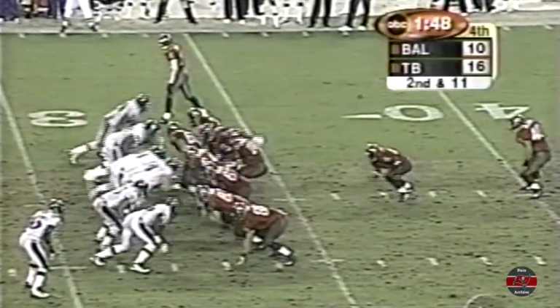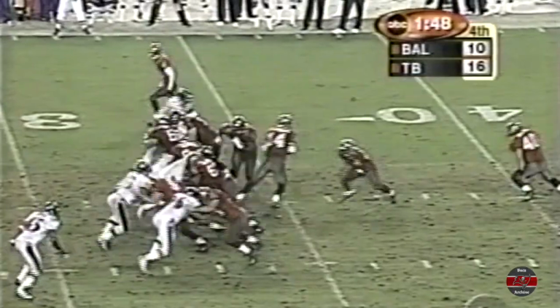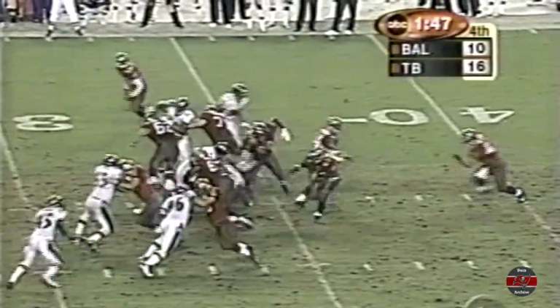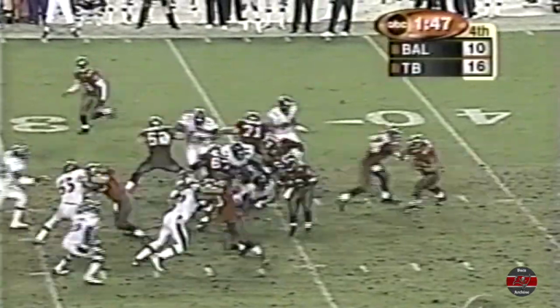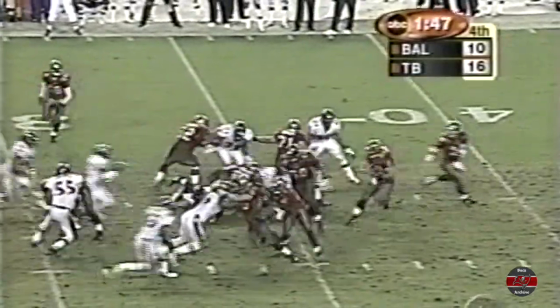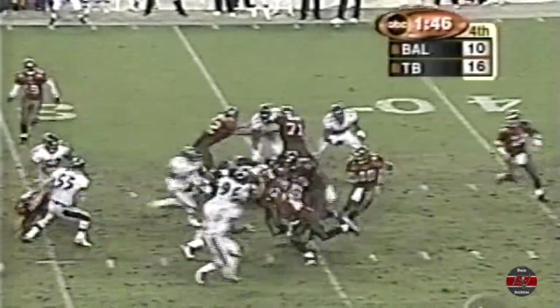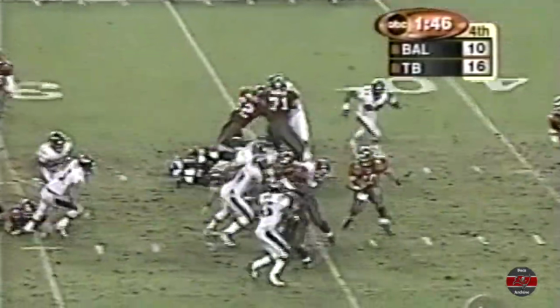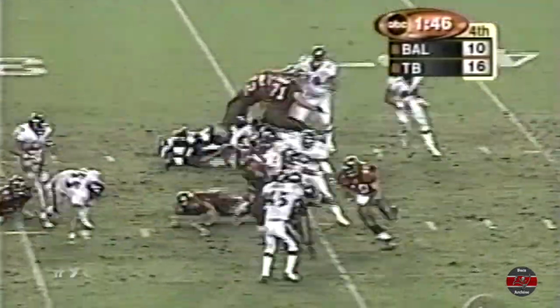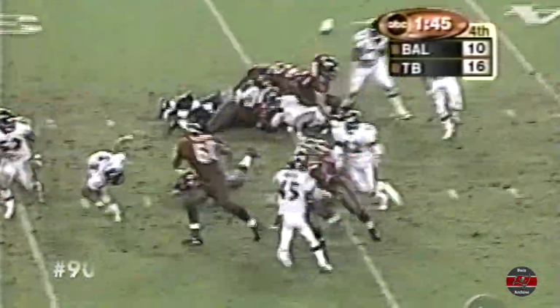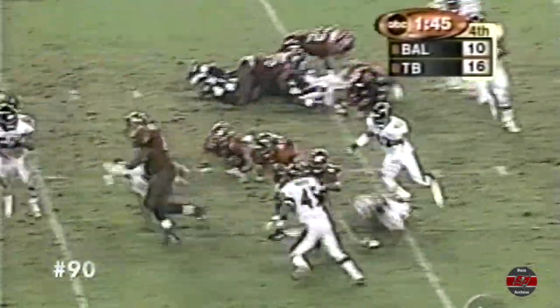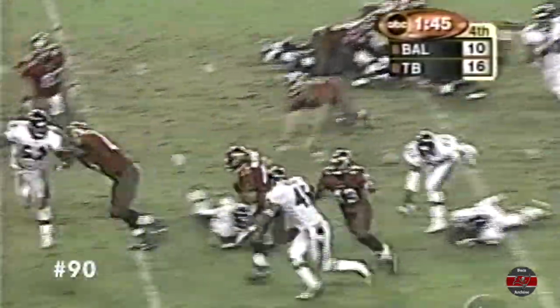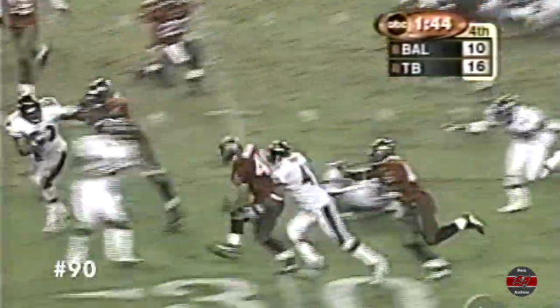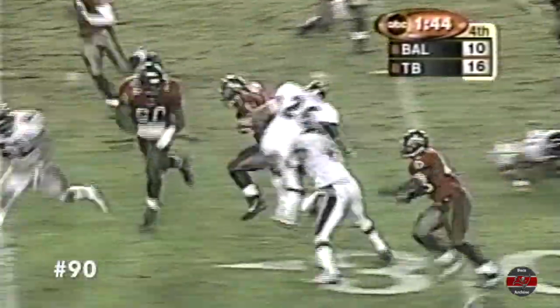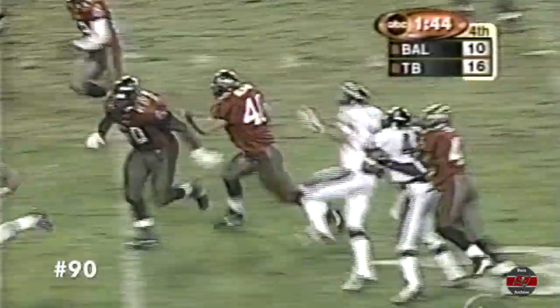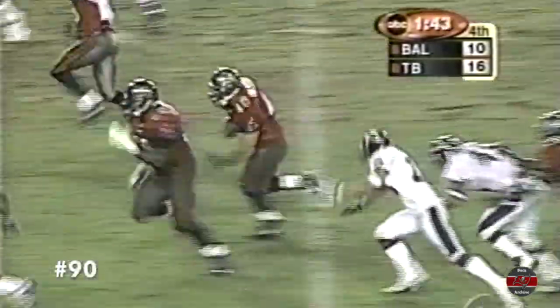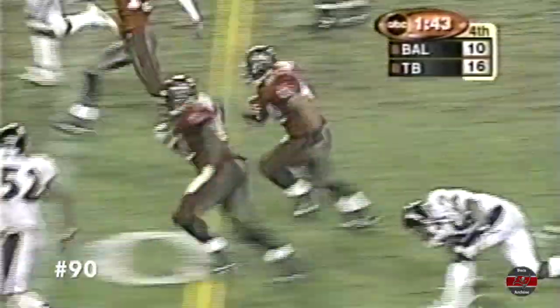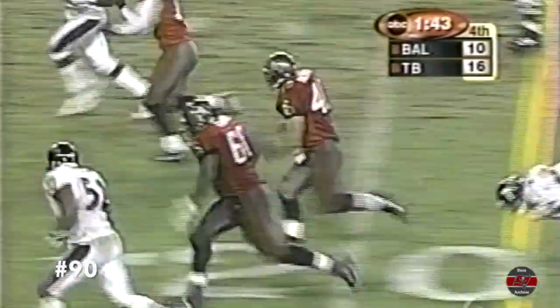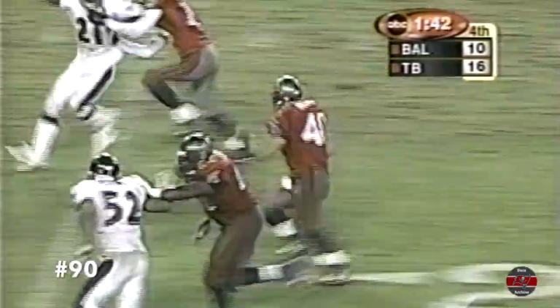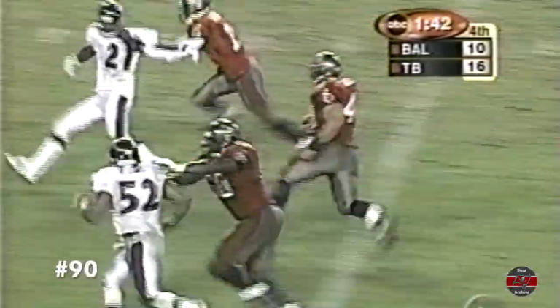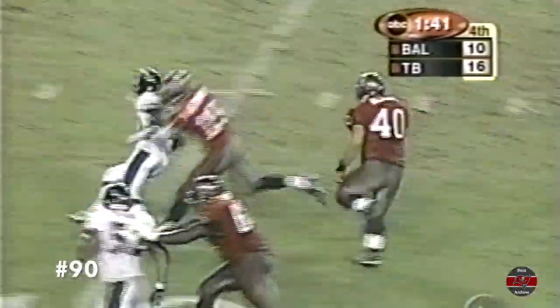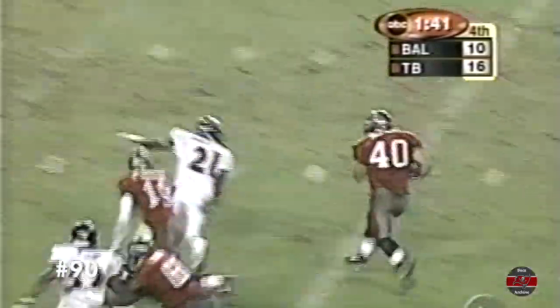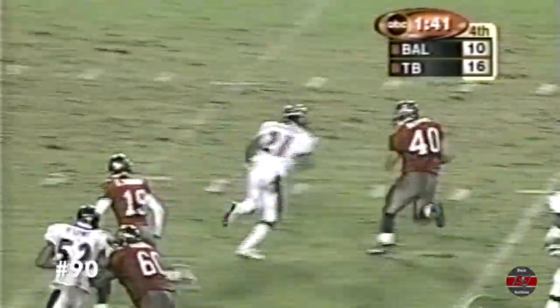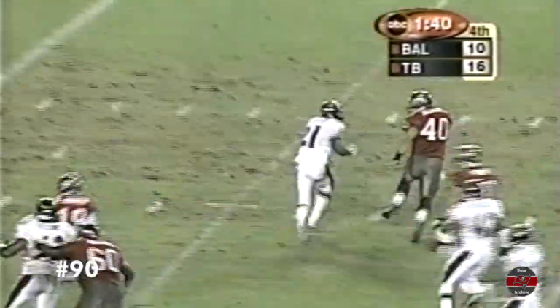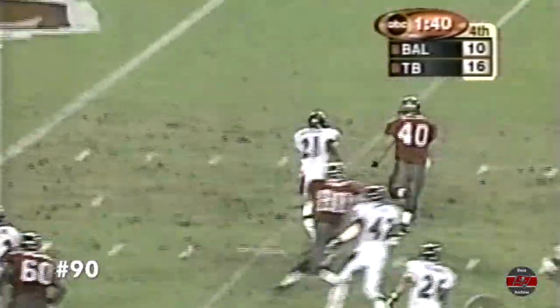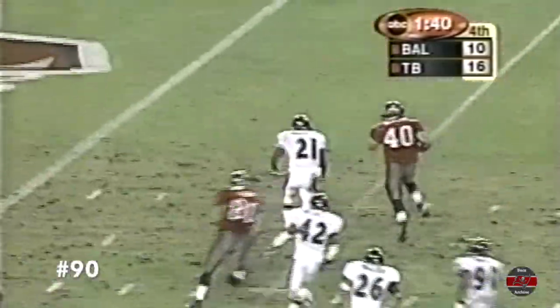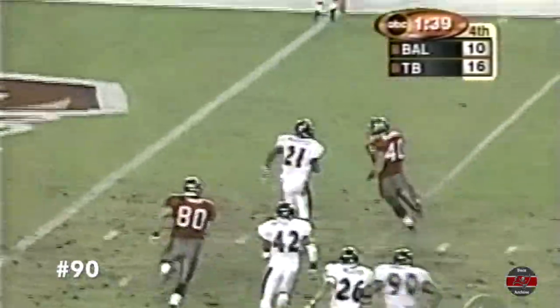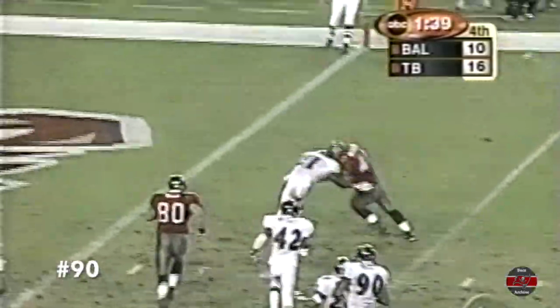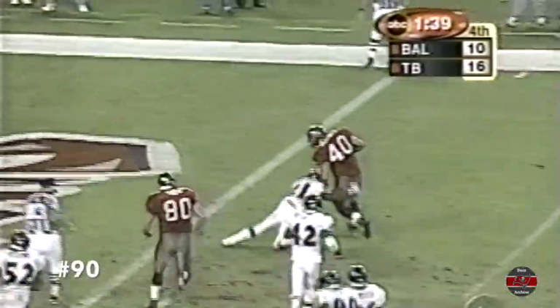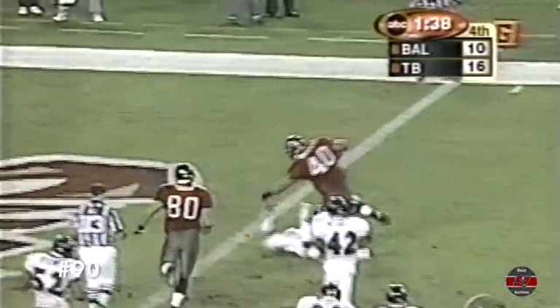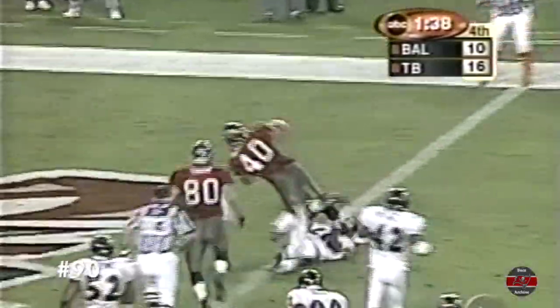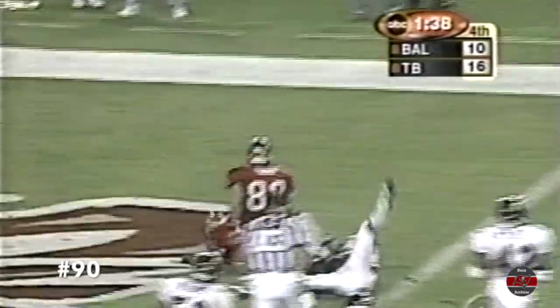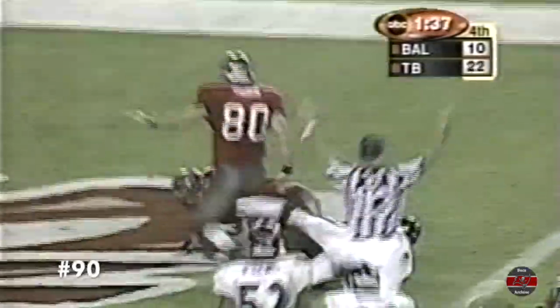Second down at 11 from the 33-yard line. Full stop. And Niskel-Wright. The finish to the ballgame. Touchdown.